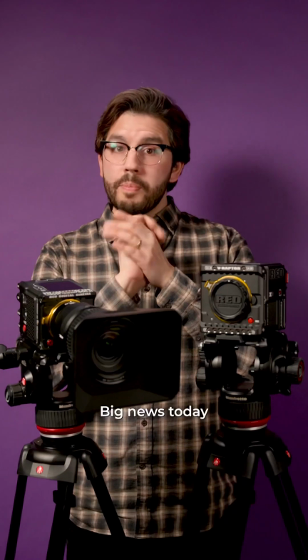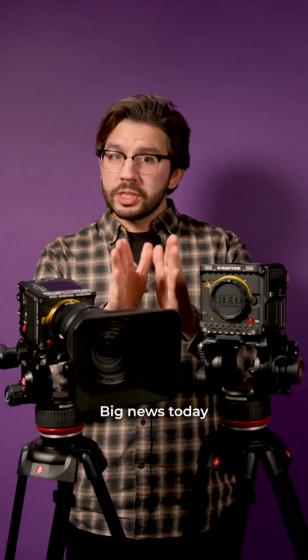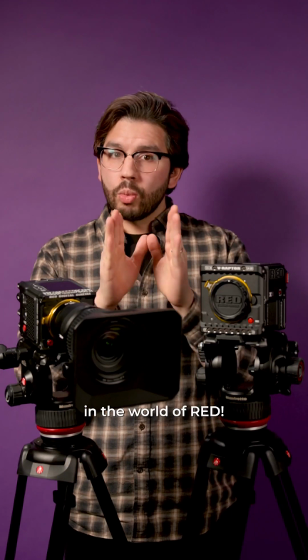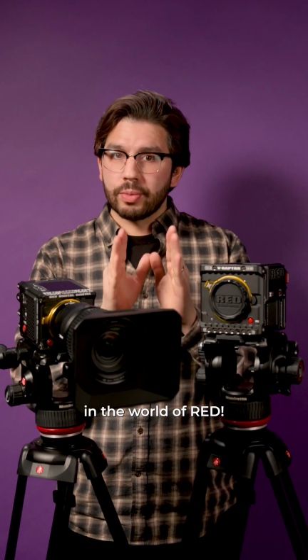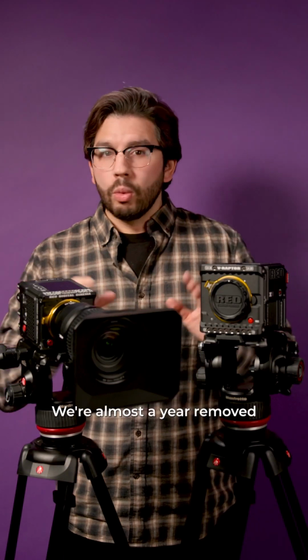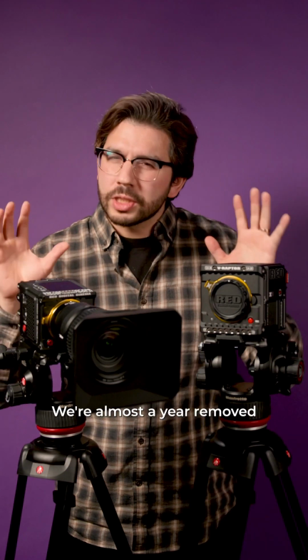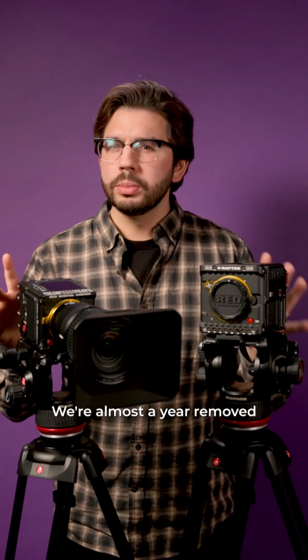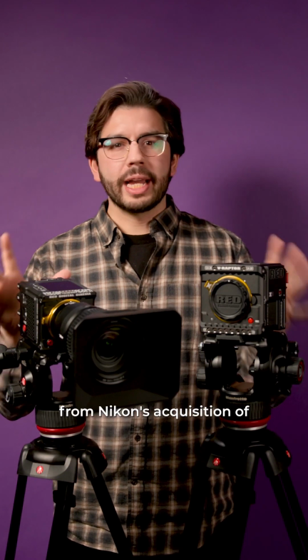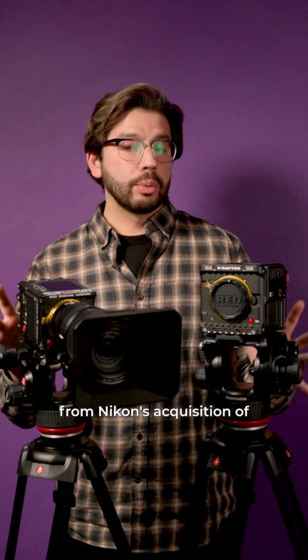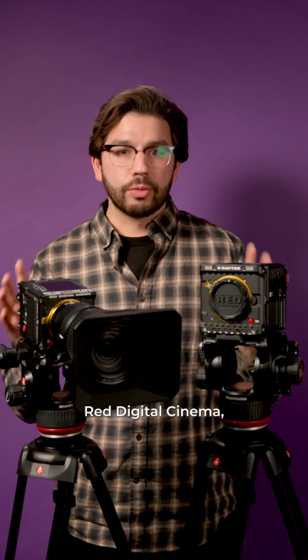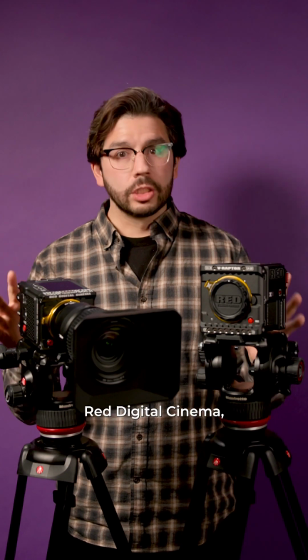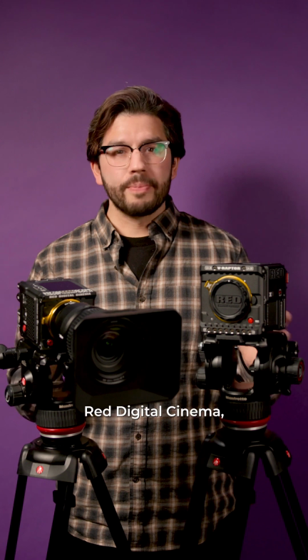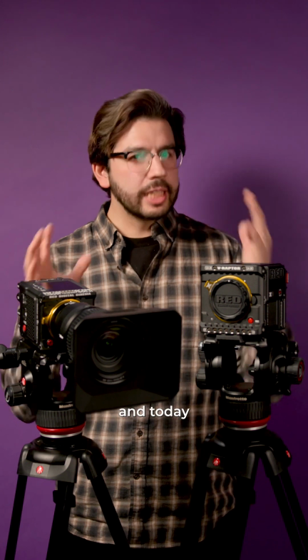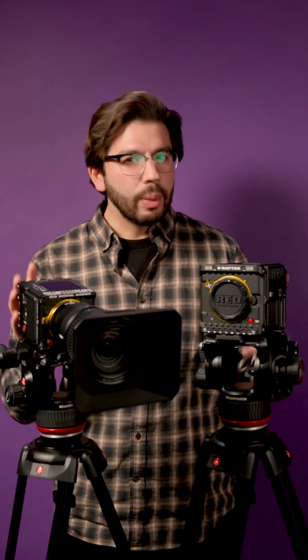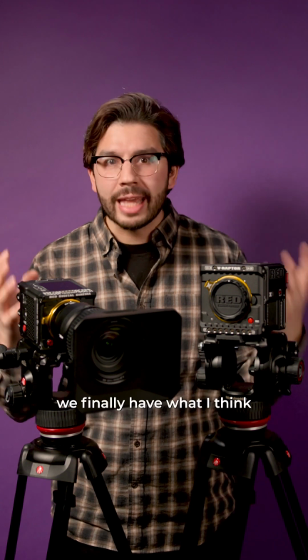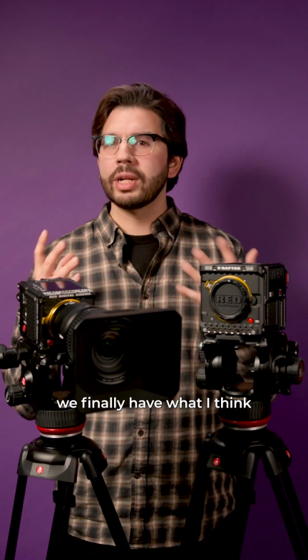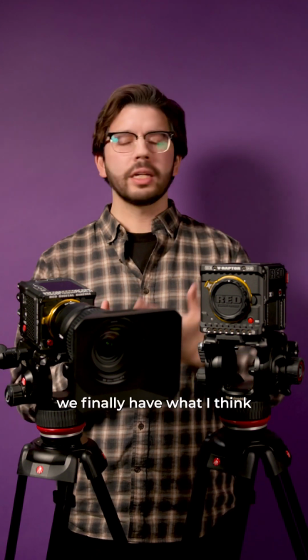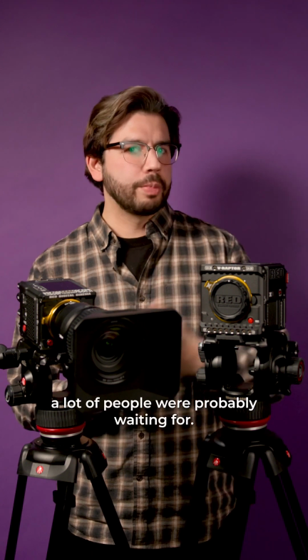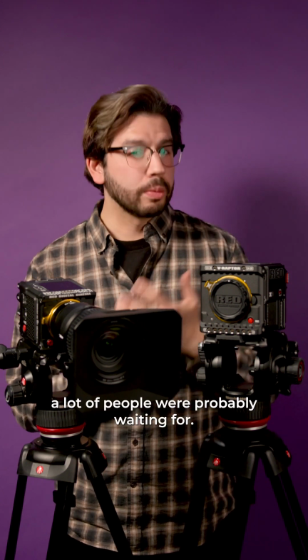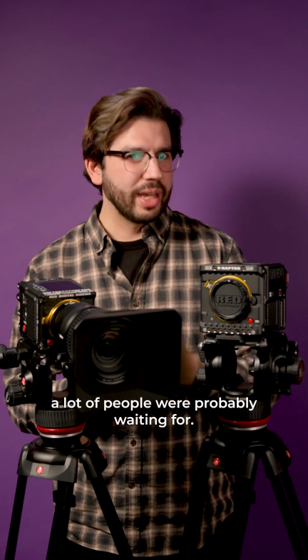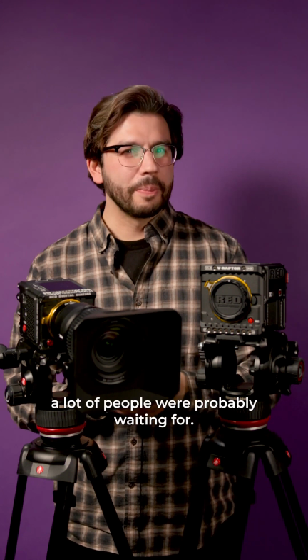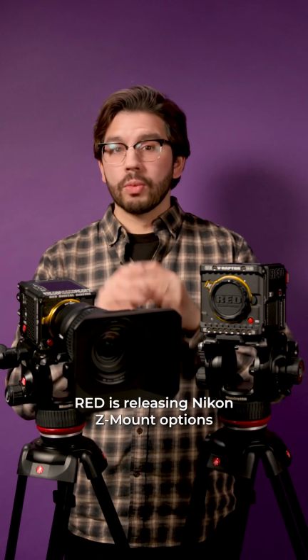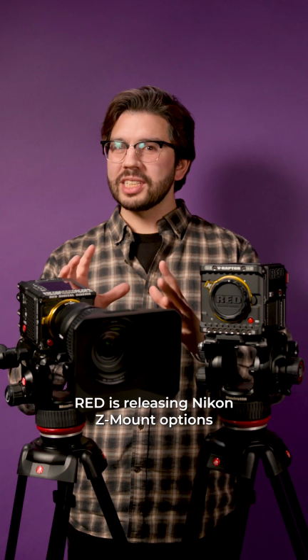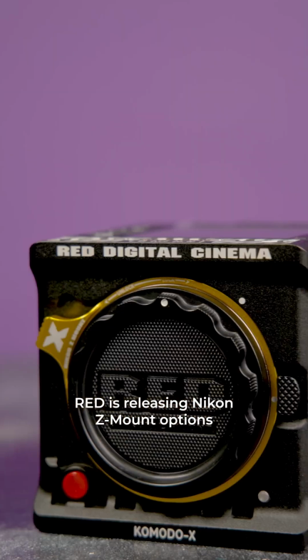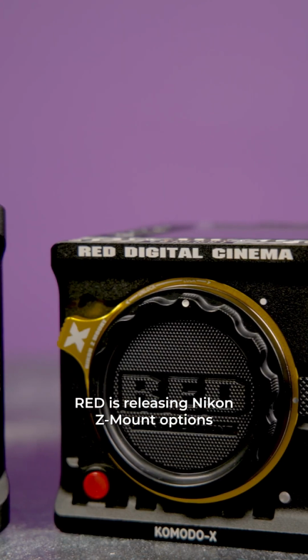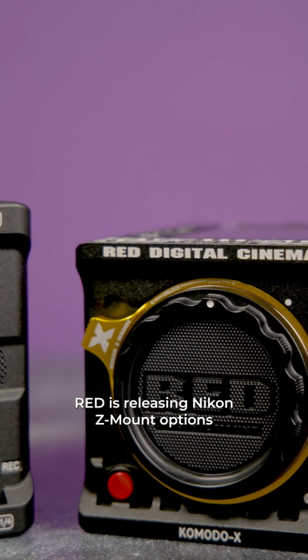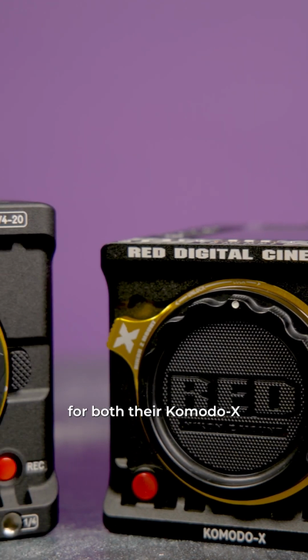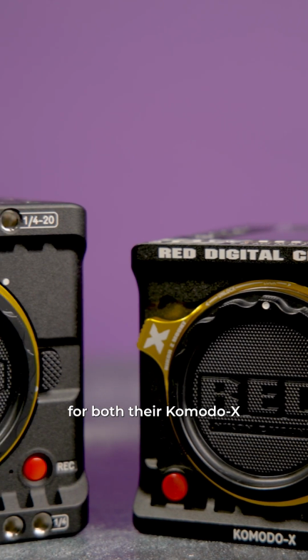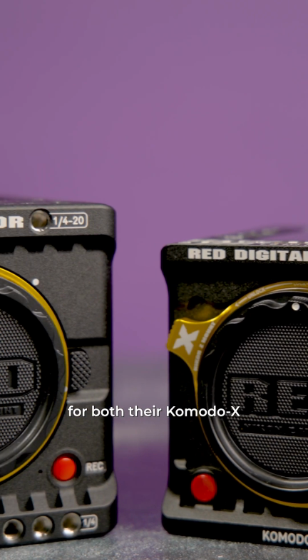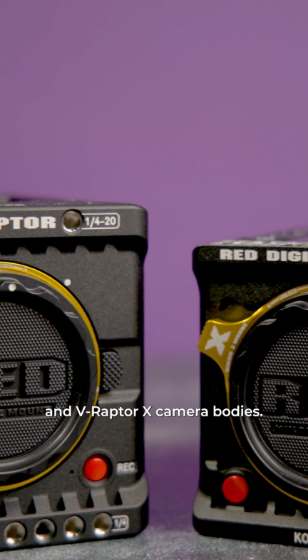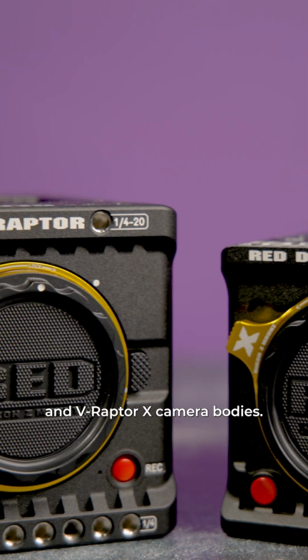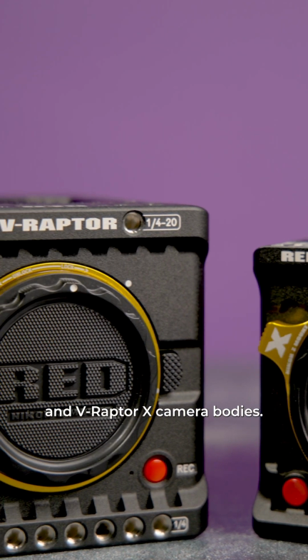Big news today in the world of RED. We're almost a year removed from Nikon's acquisition of RED Digital Cinema, and today we finally have what a lot of people were probably waiting for. RED is releasing Nikon Z-mount options for both their Komodo X and V-Raptor X camera bodies.